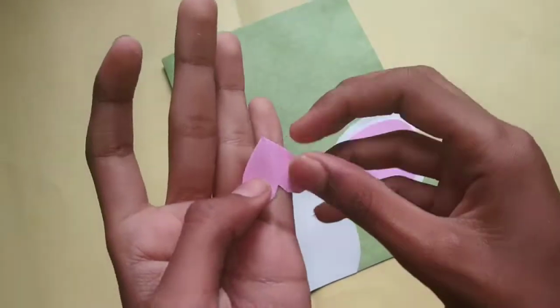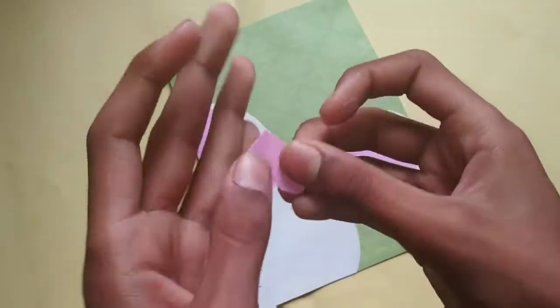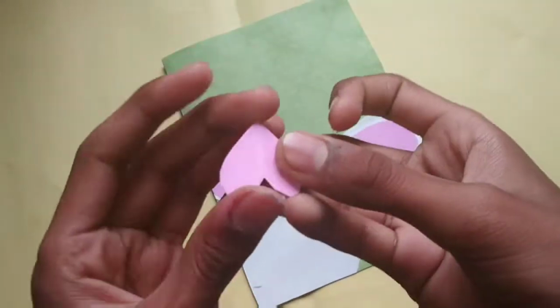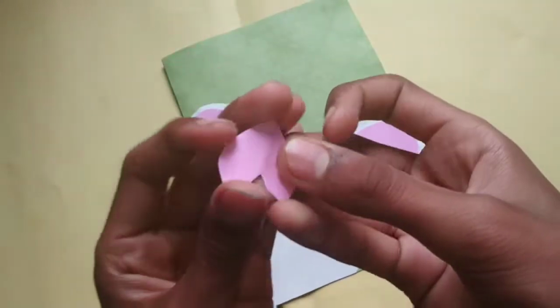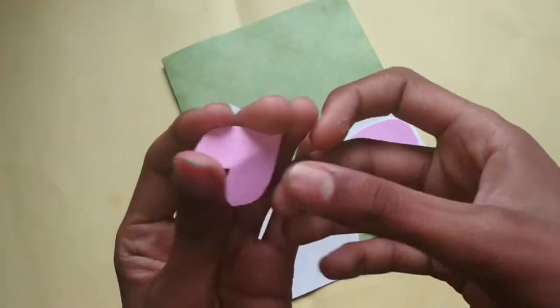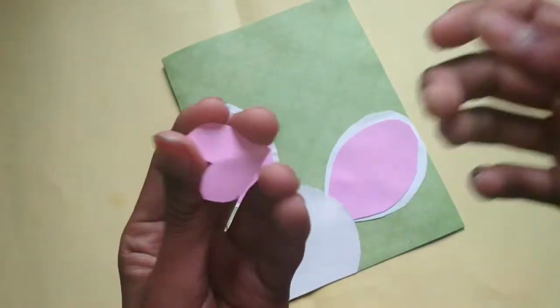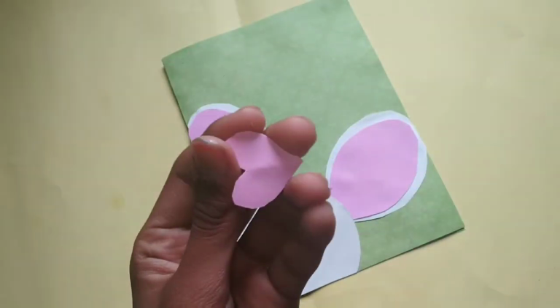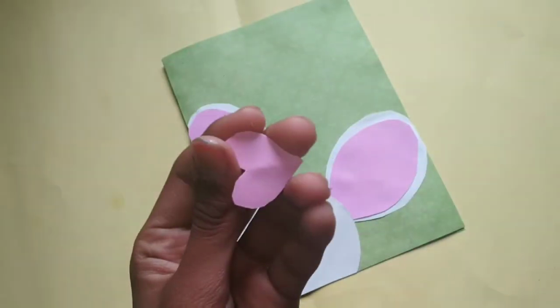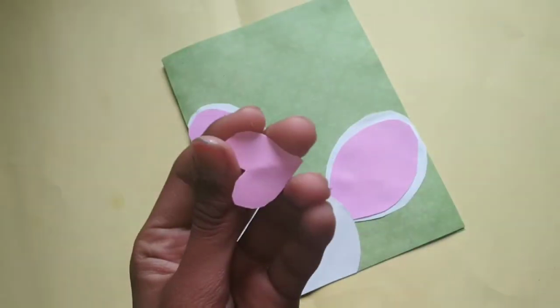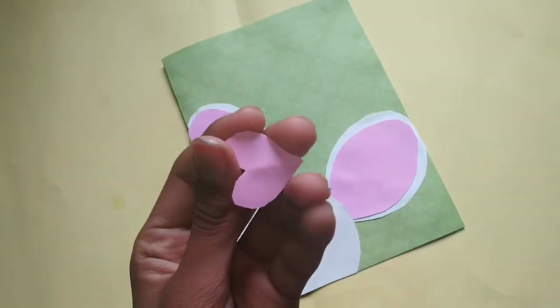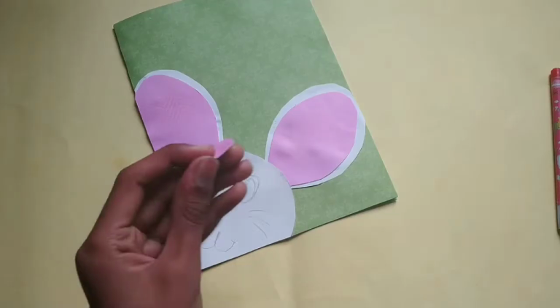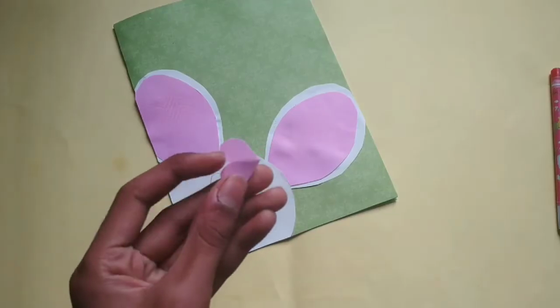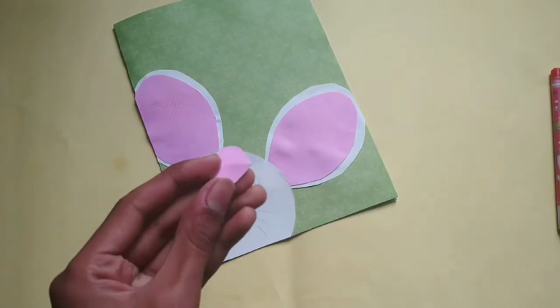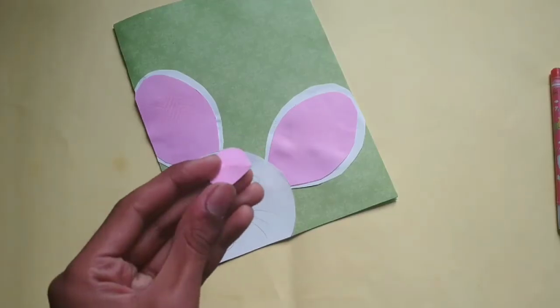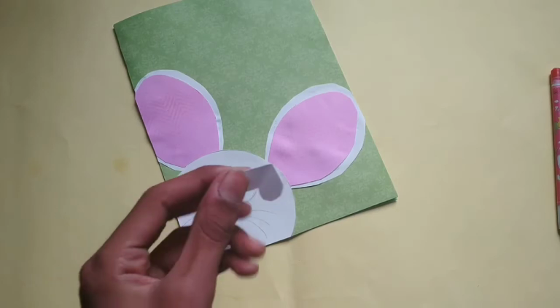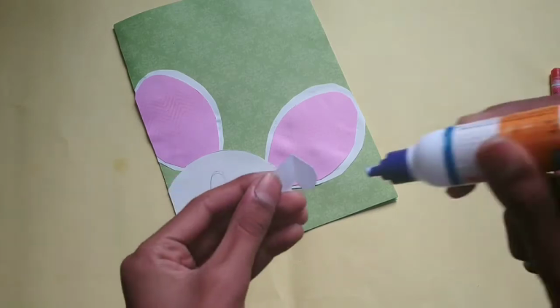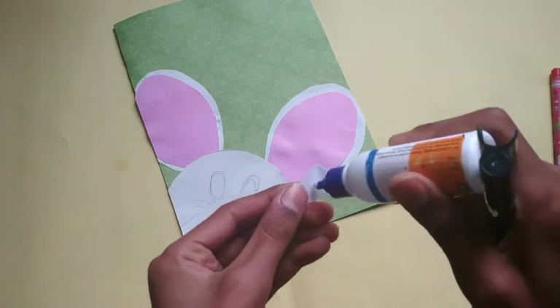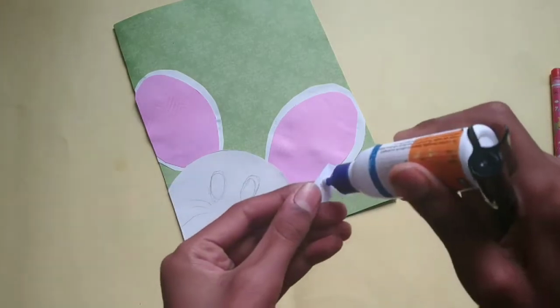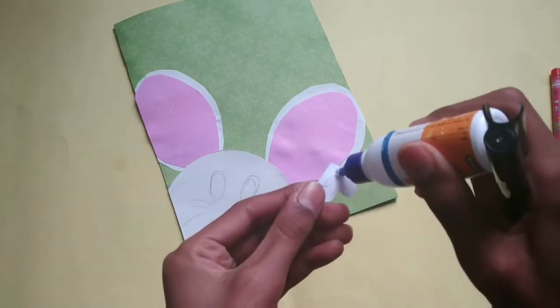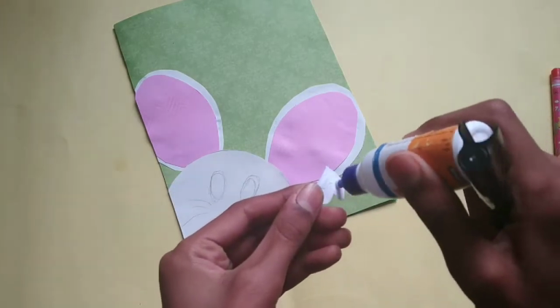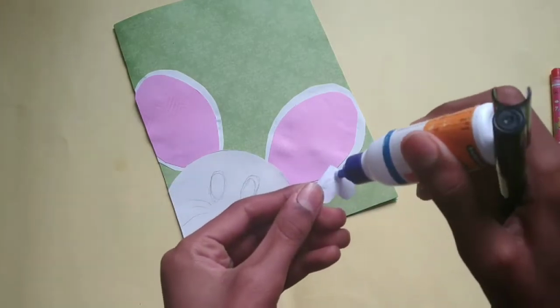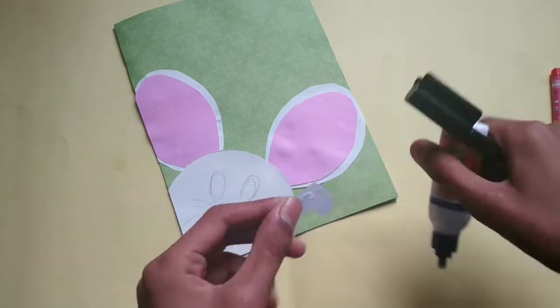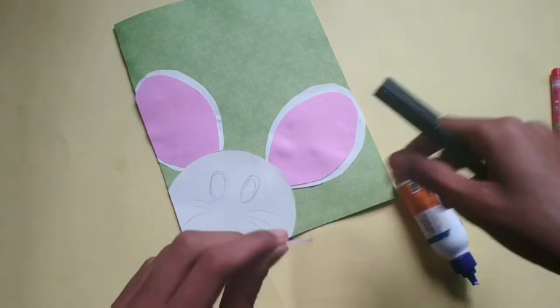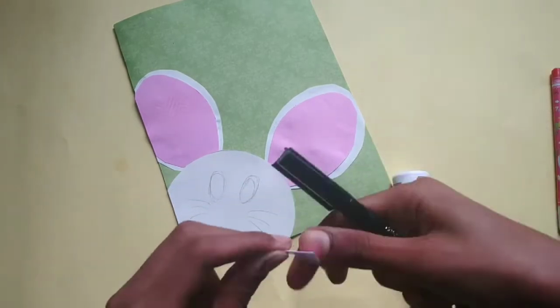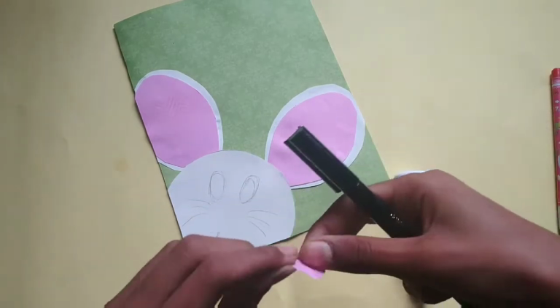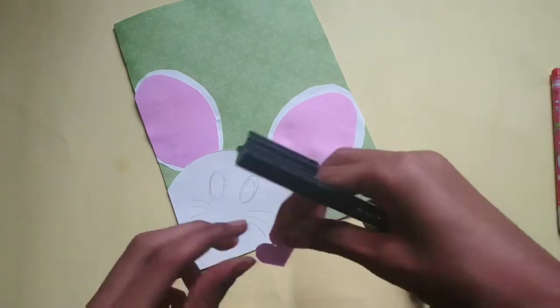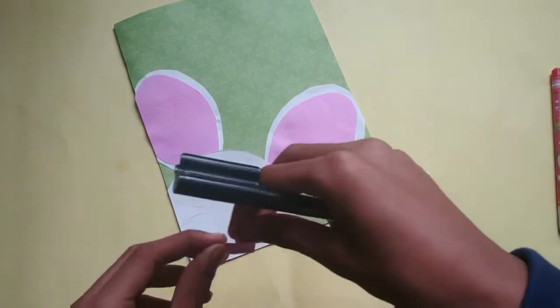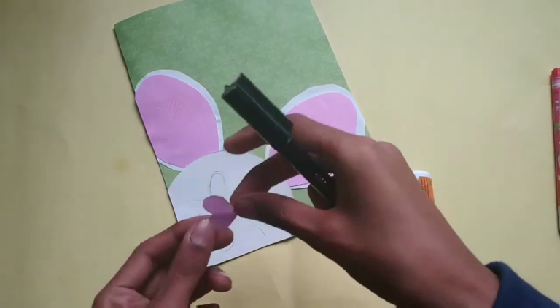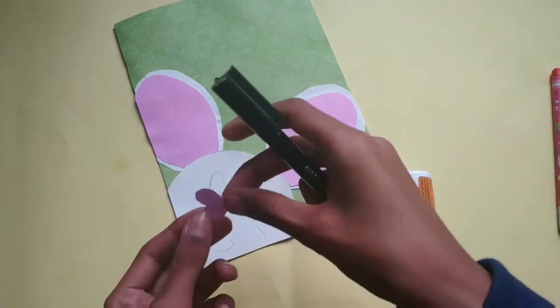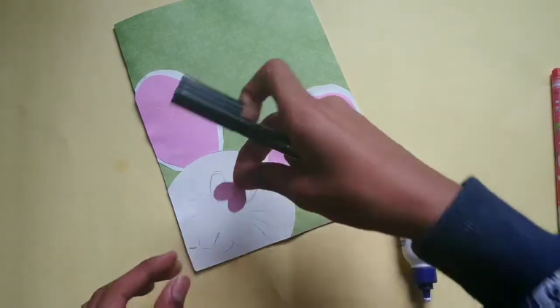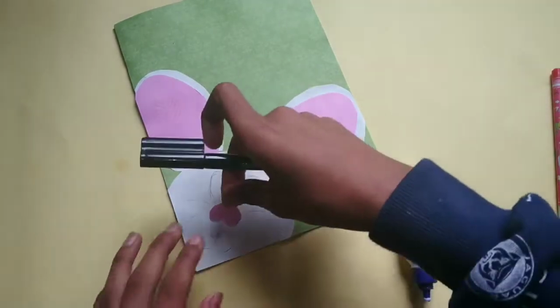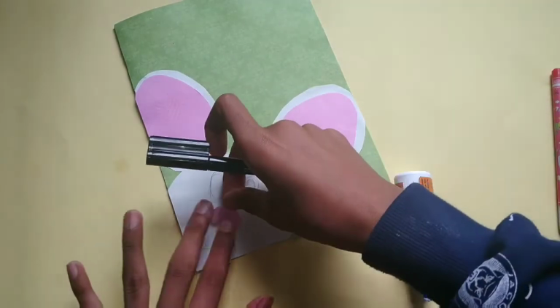Now cut the heart shape. Now paste it here, like this.